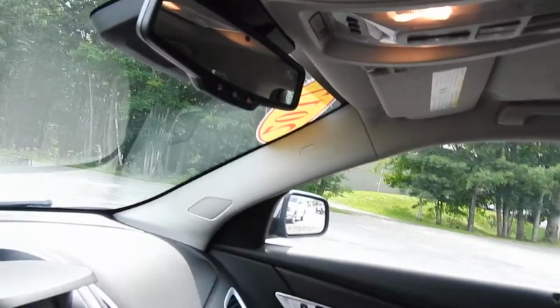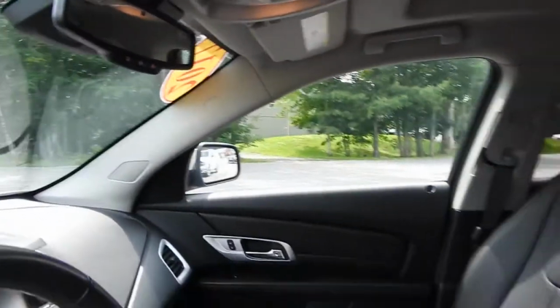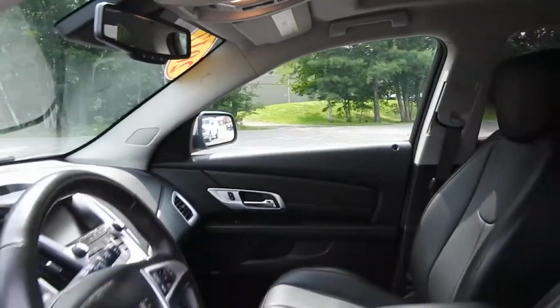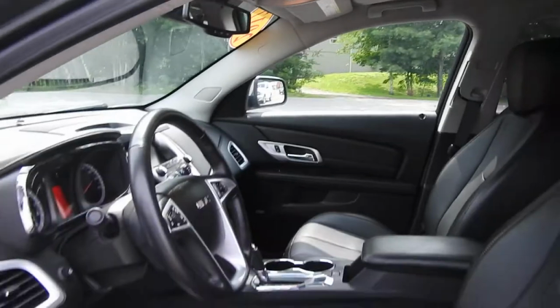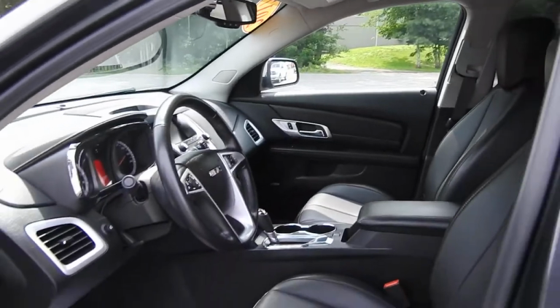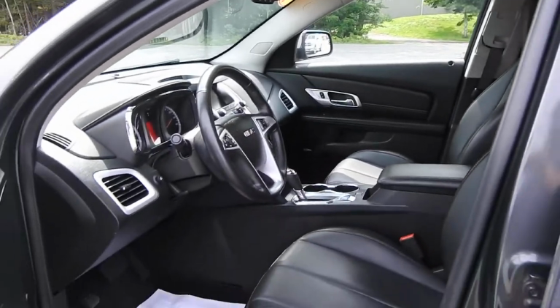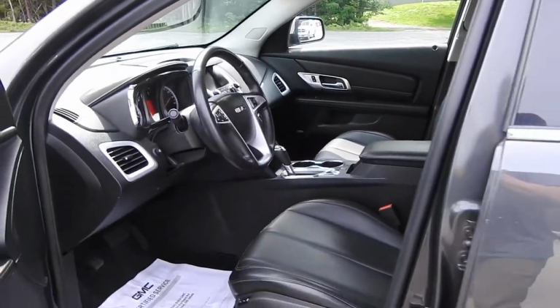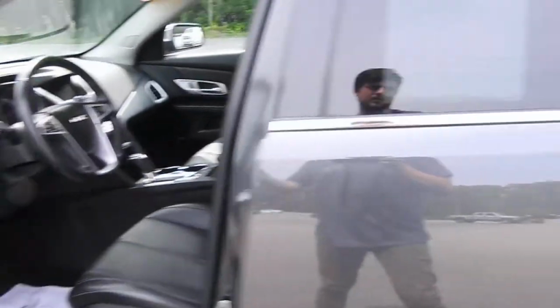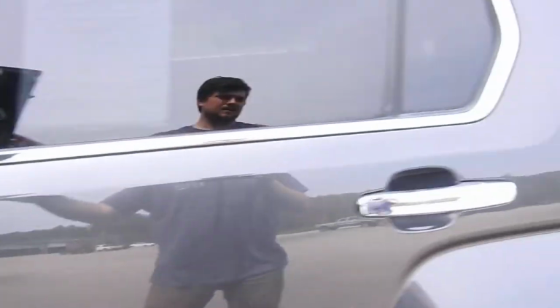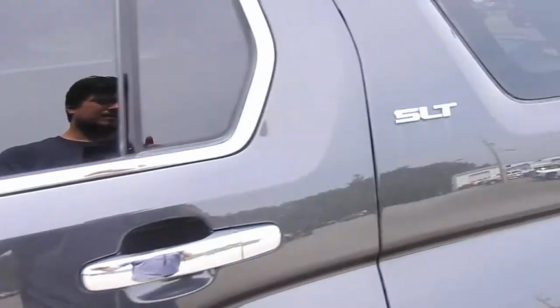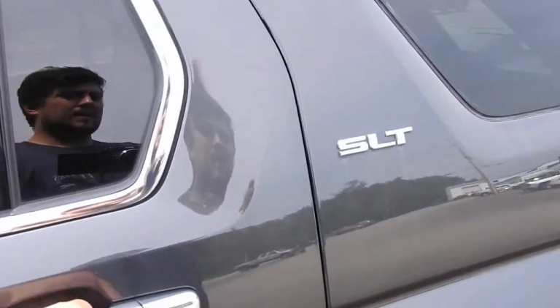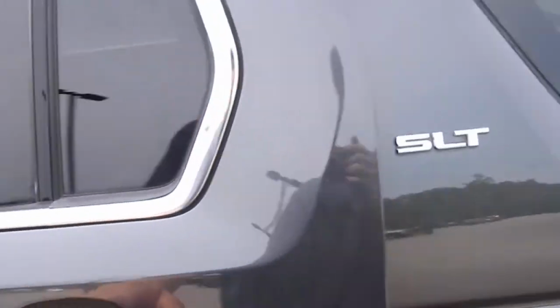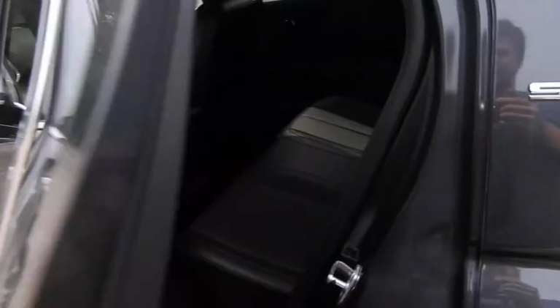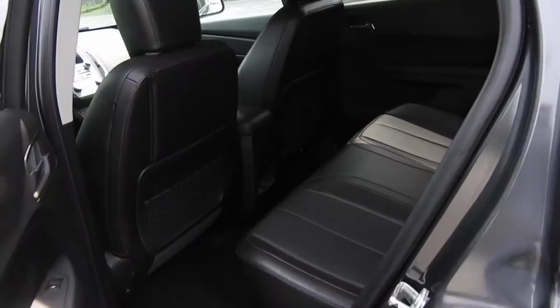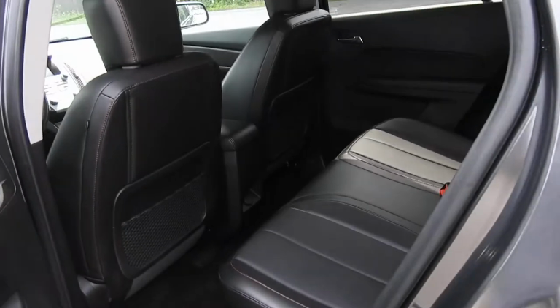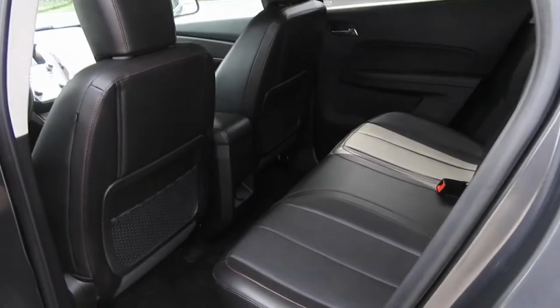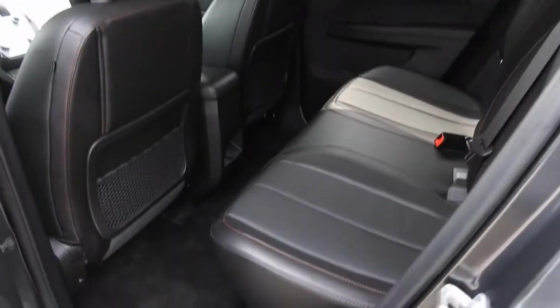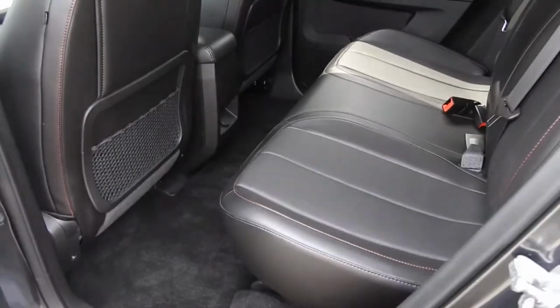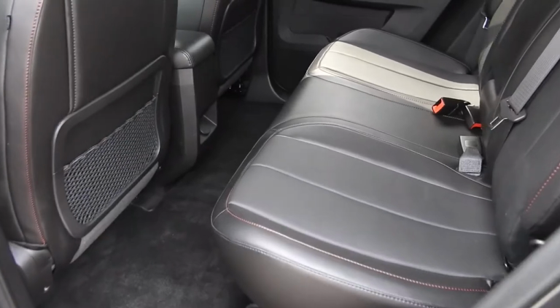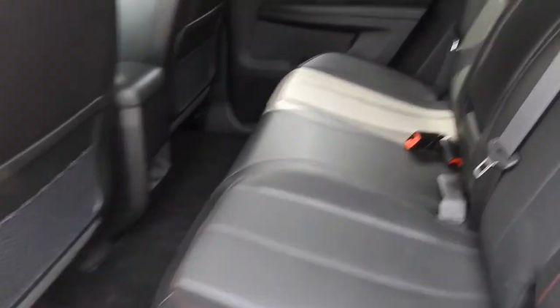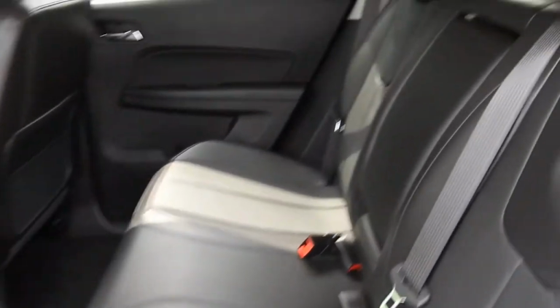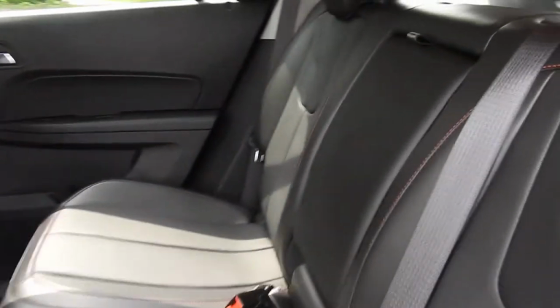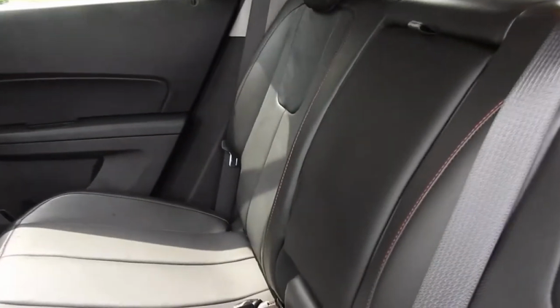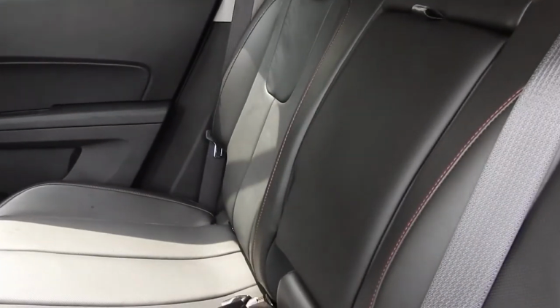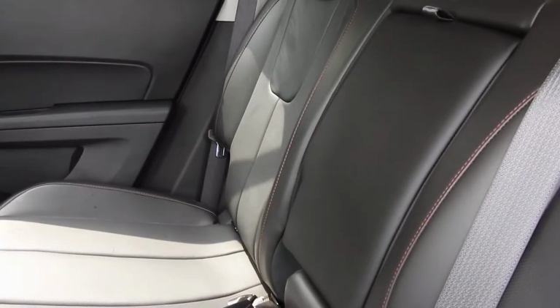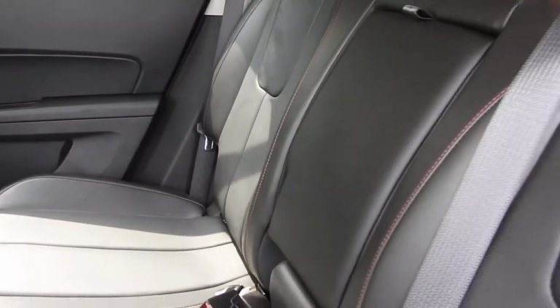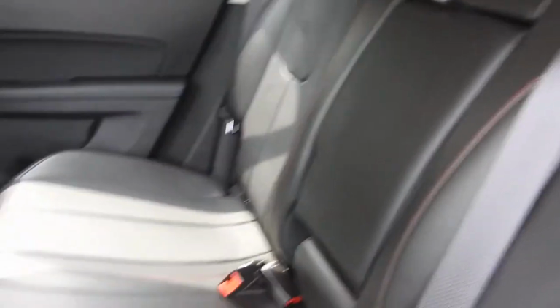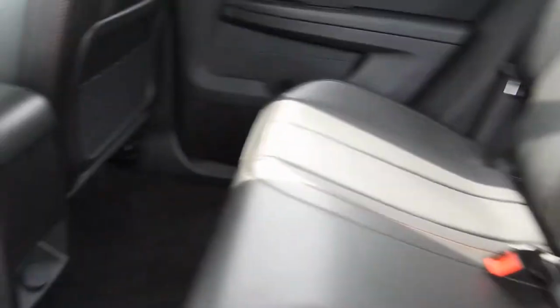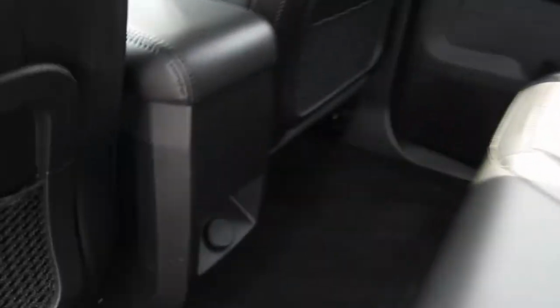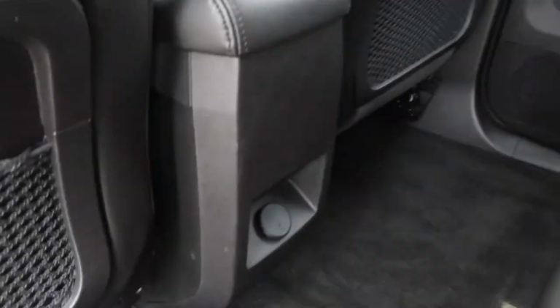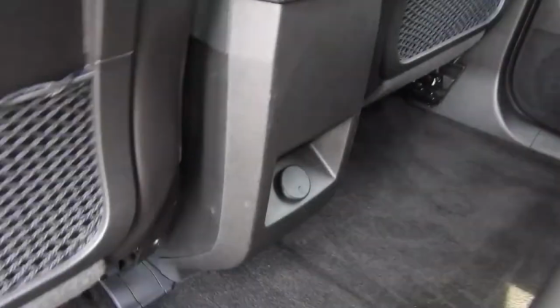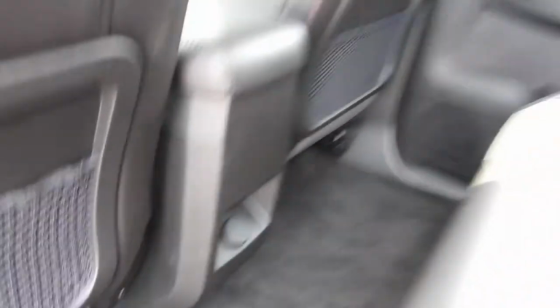Taking a look at the rear seats here — as you can see, there's plenty of legroom for your passengers back here. They also do have some cup holders out of that middle seat there, as well as some charge ports.